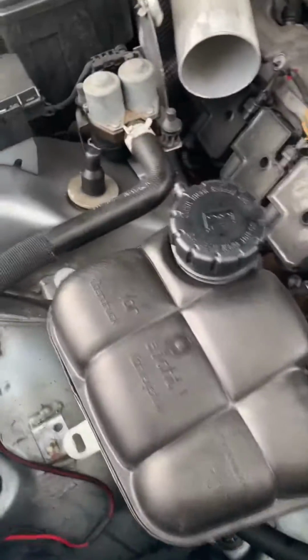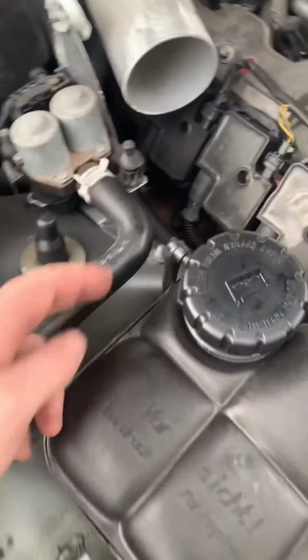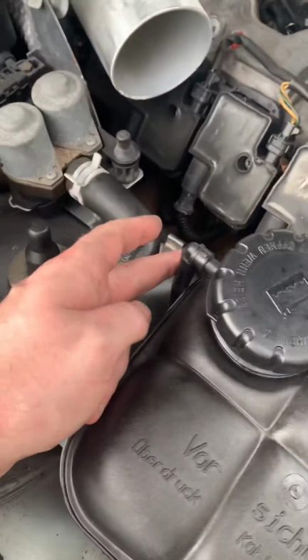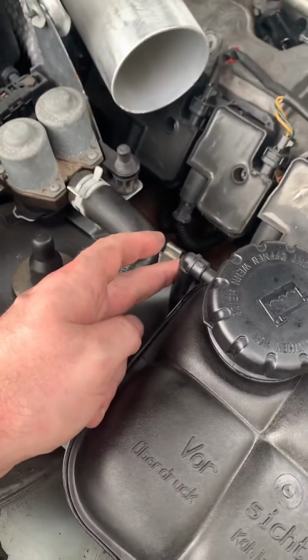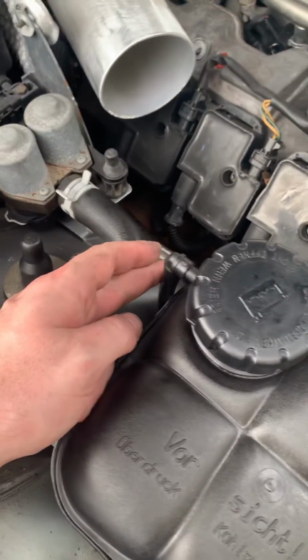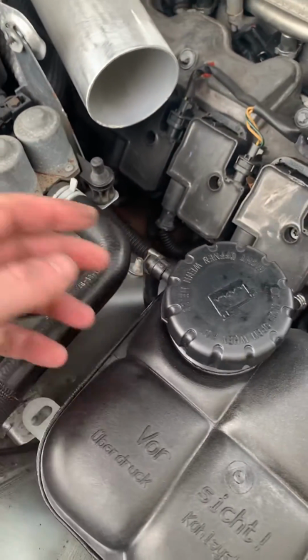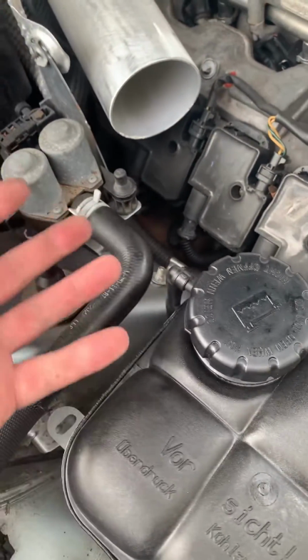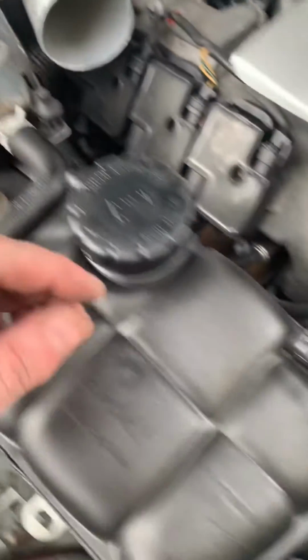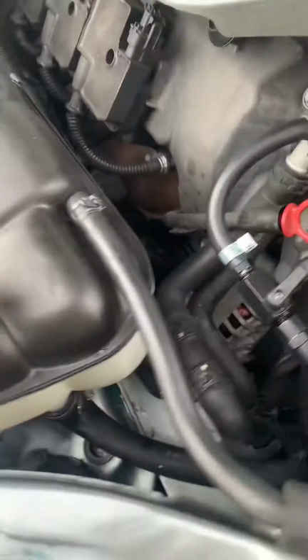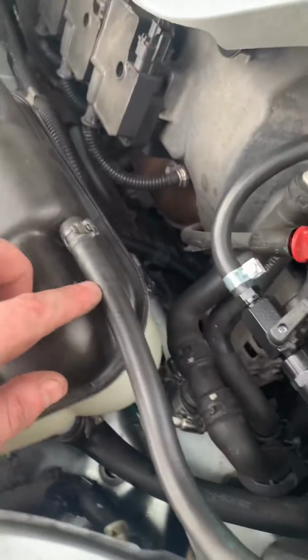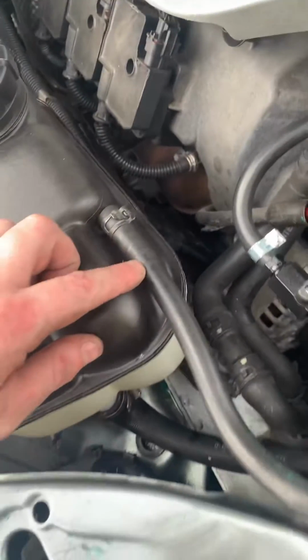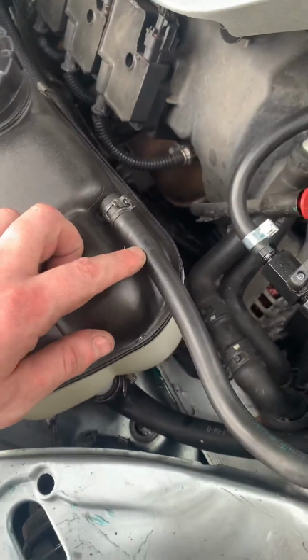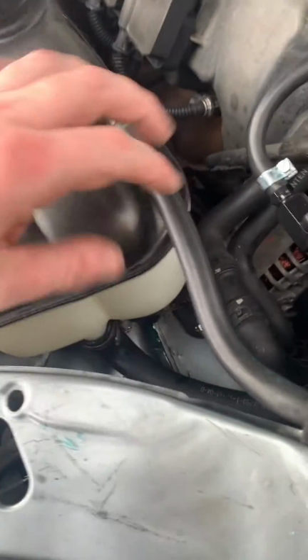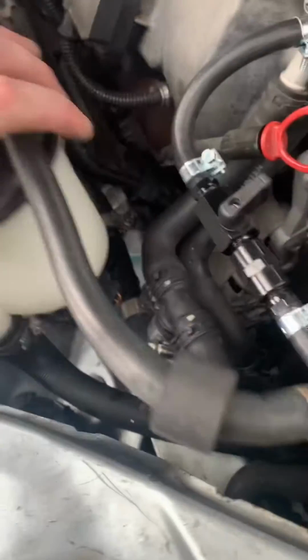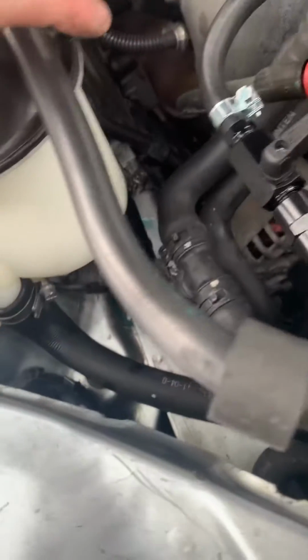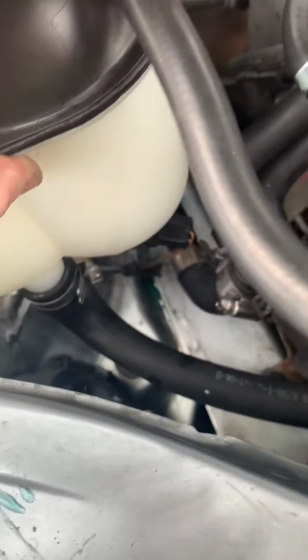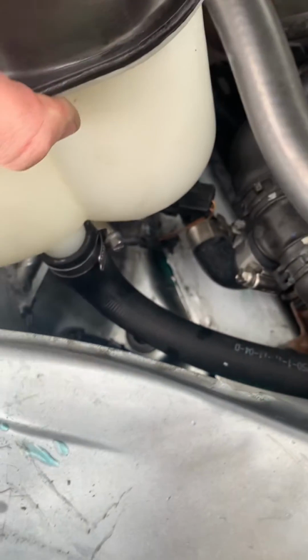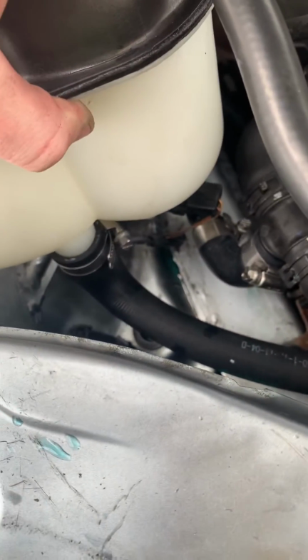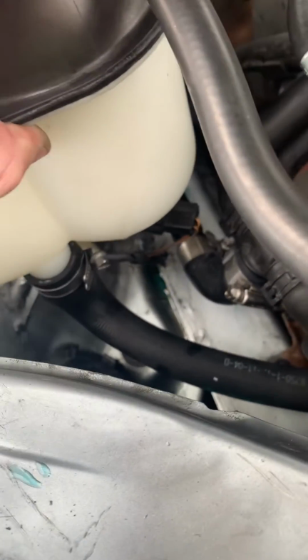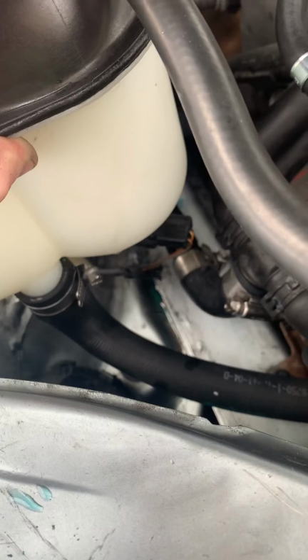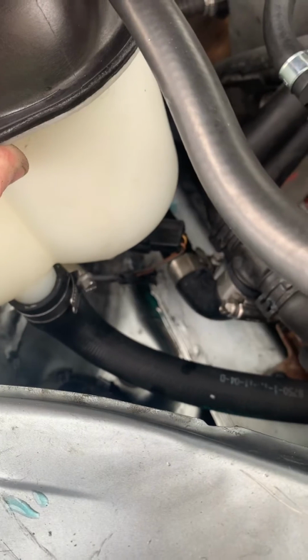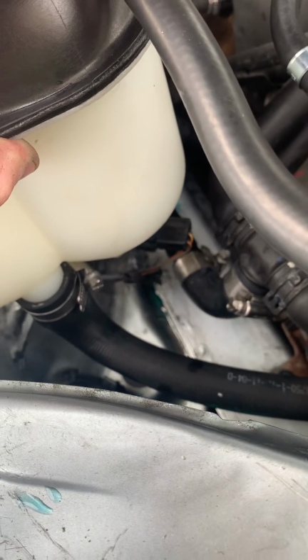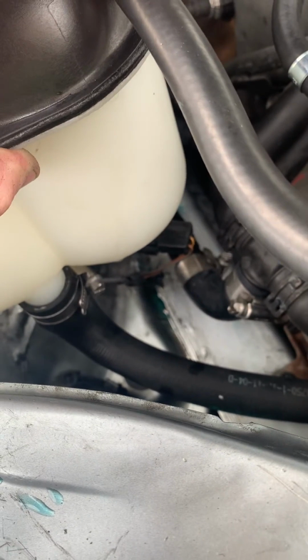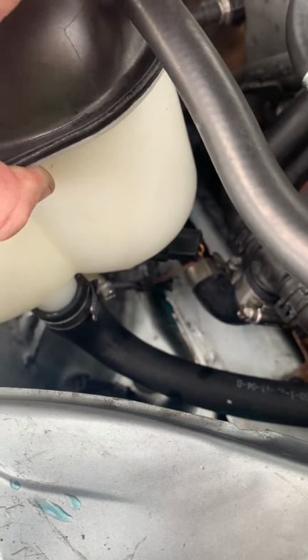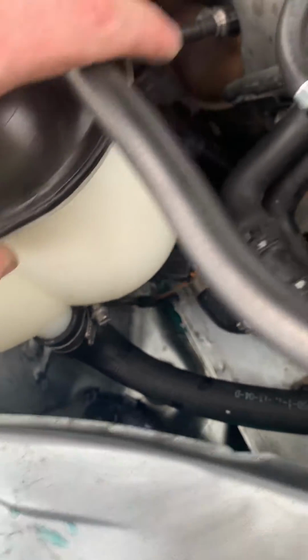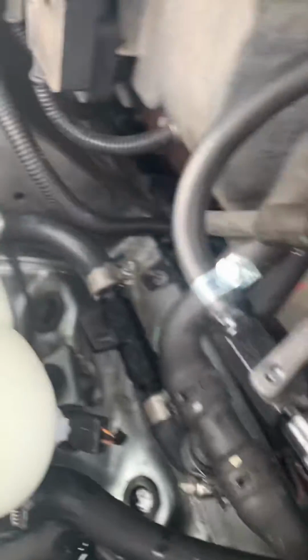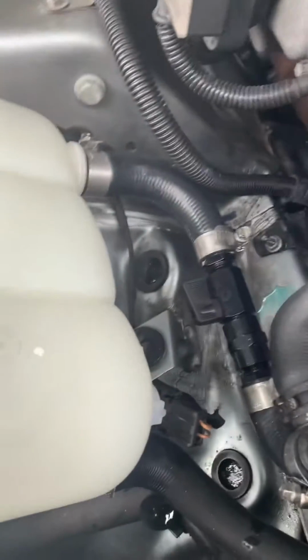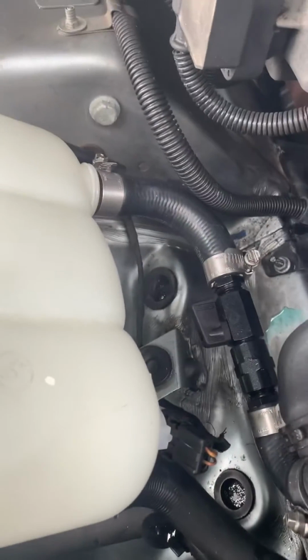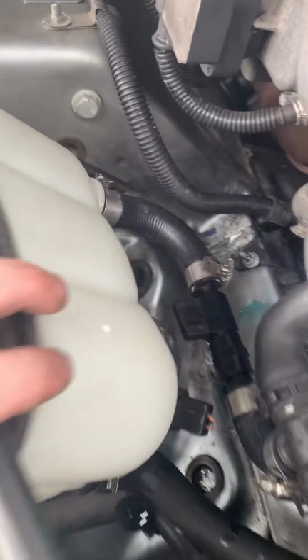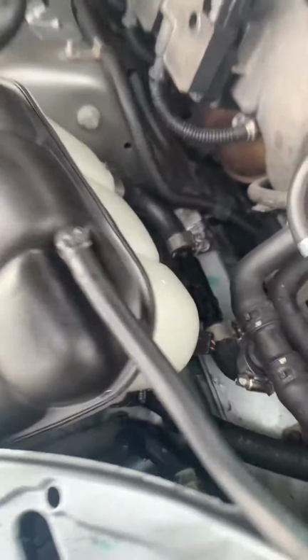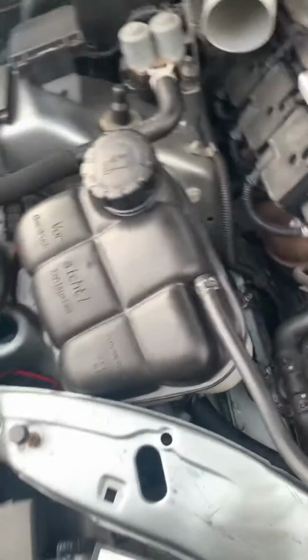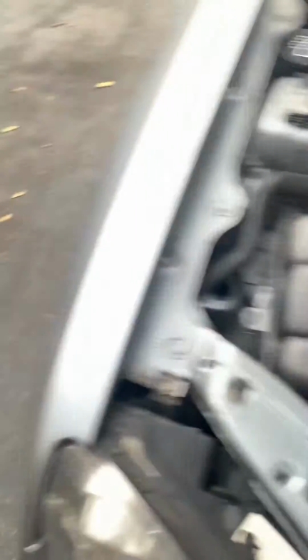This line back here is just a breather, and then this is your return line. The front line will have to come off as well. You can see that sensor there and the line in the back, and then it kind of just lifts out.